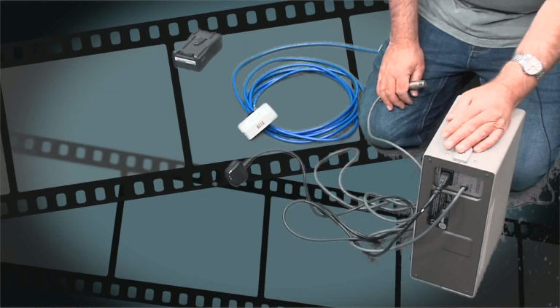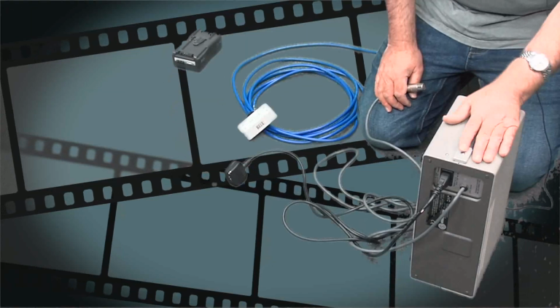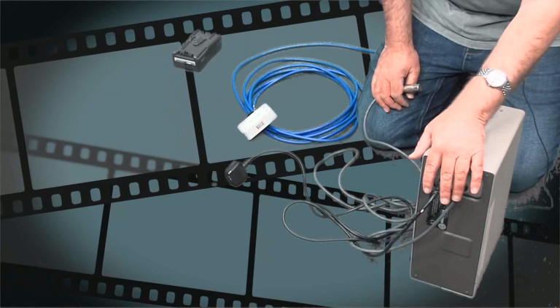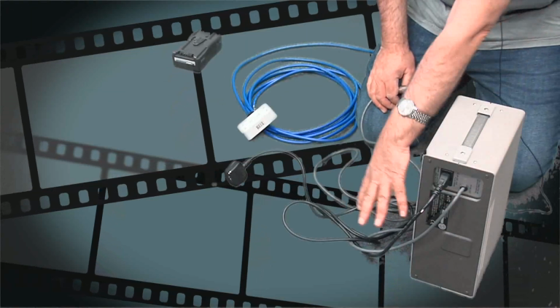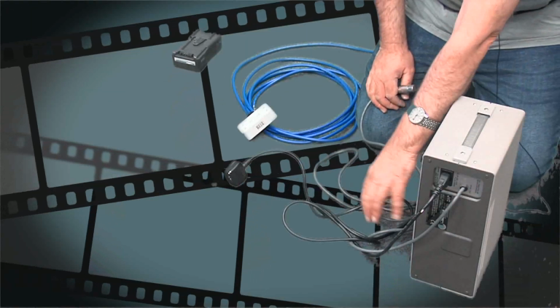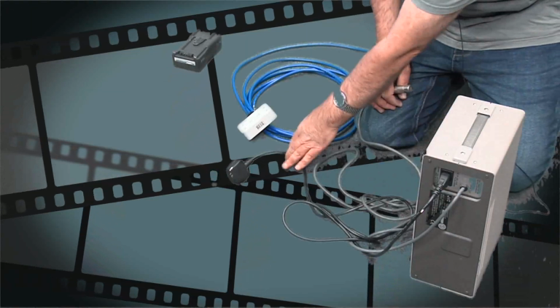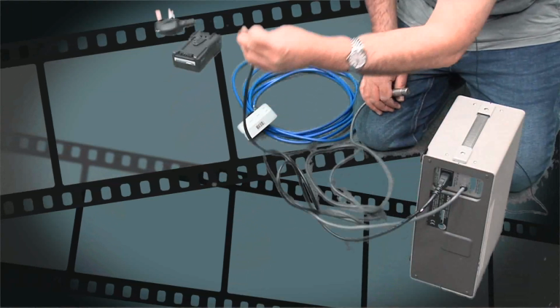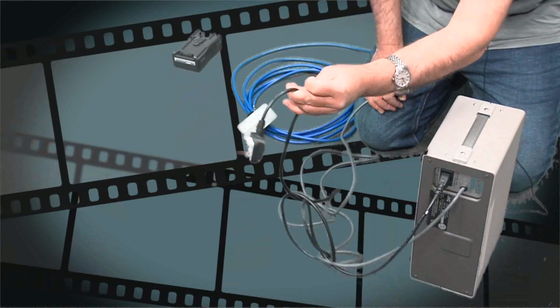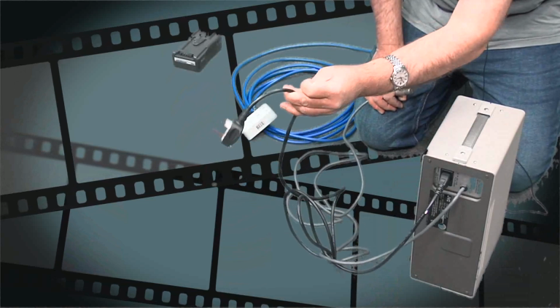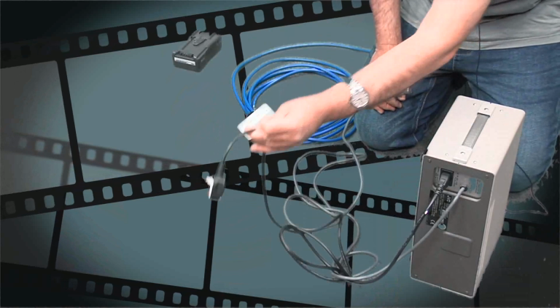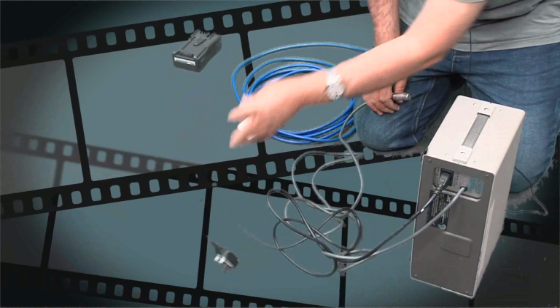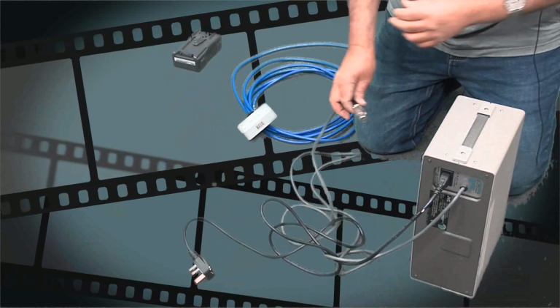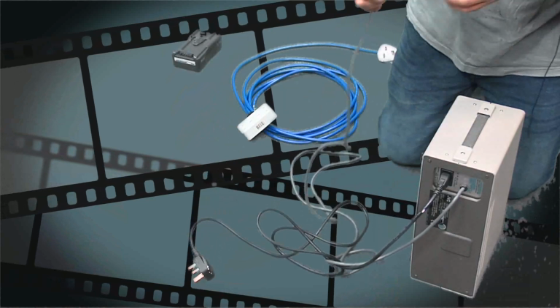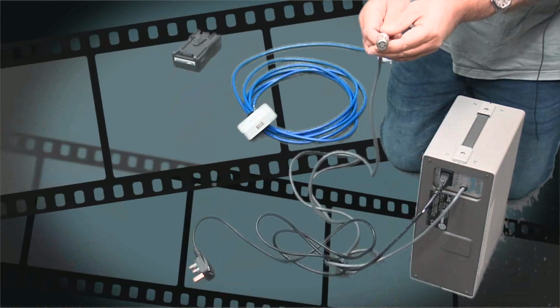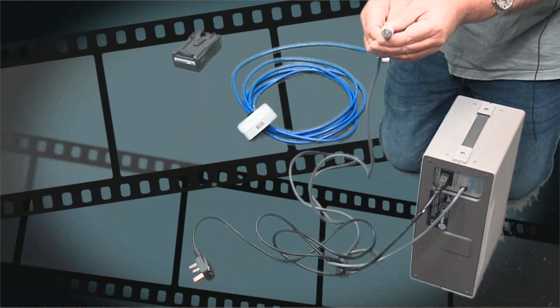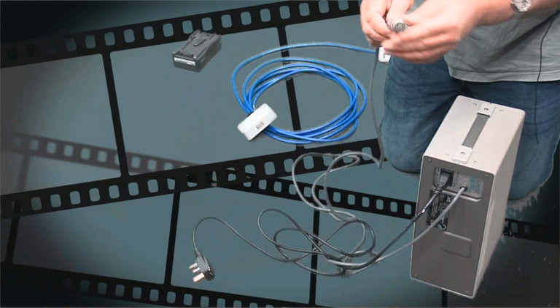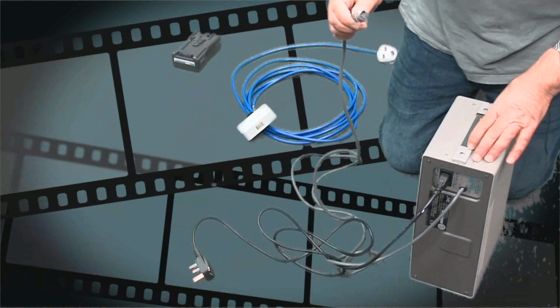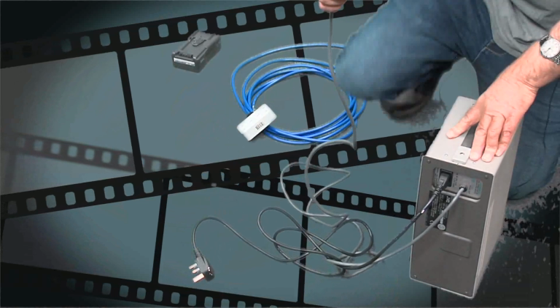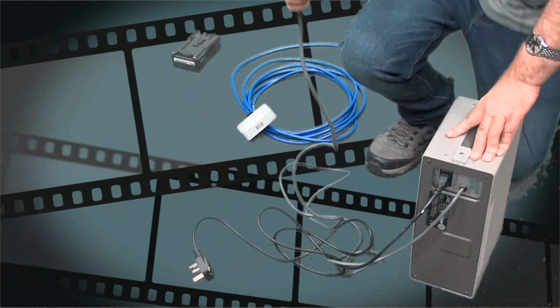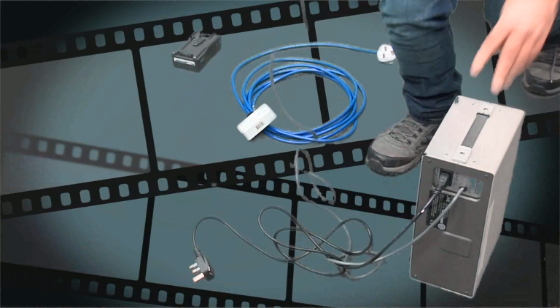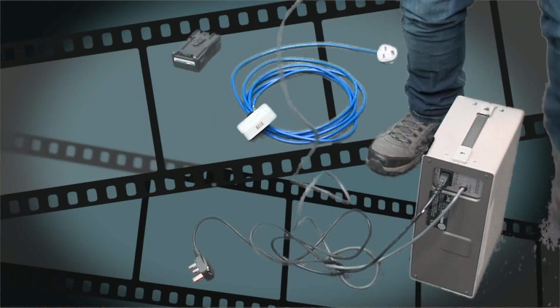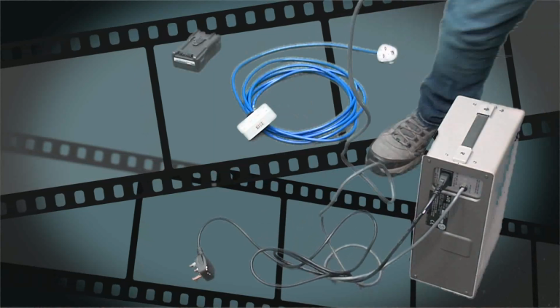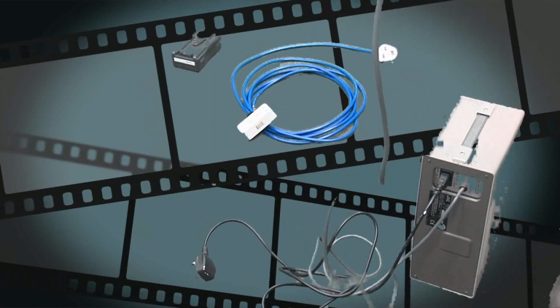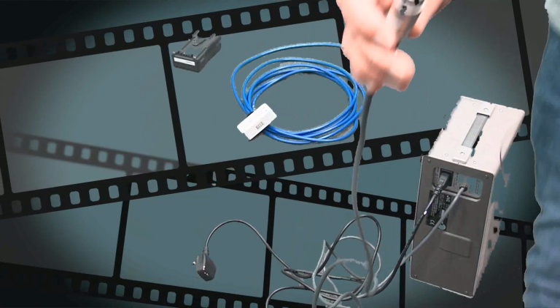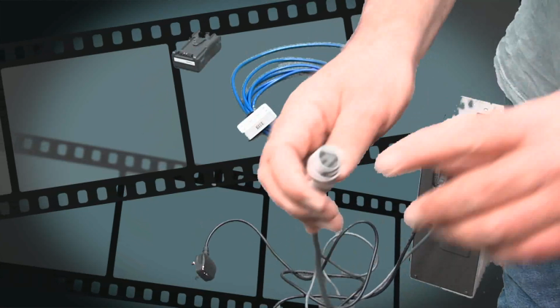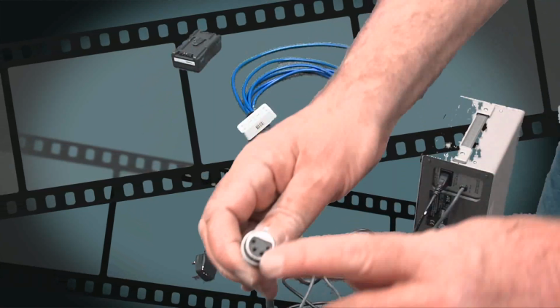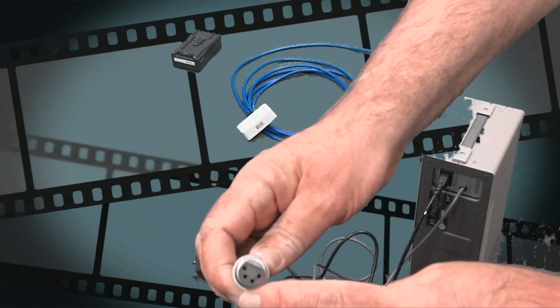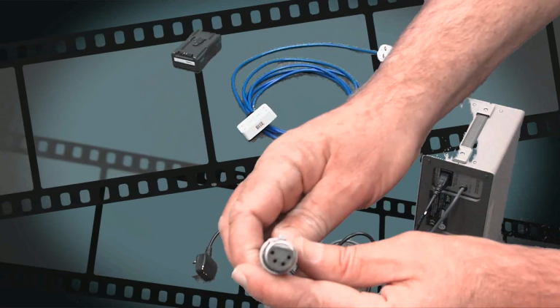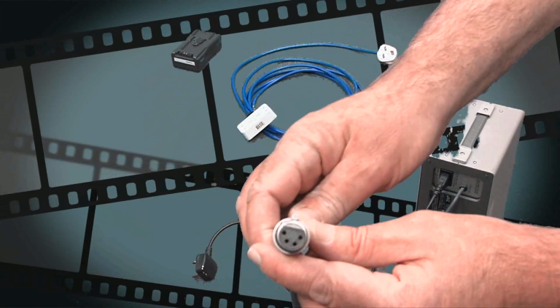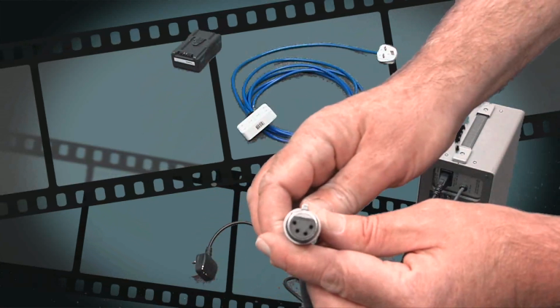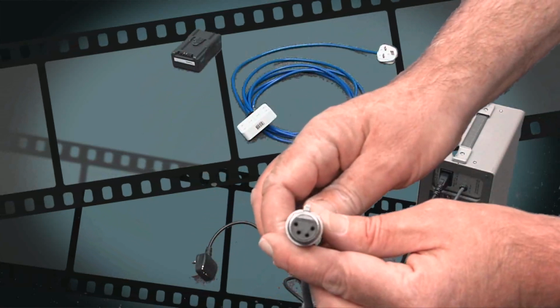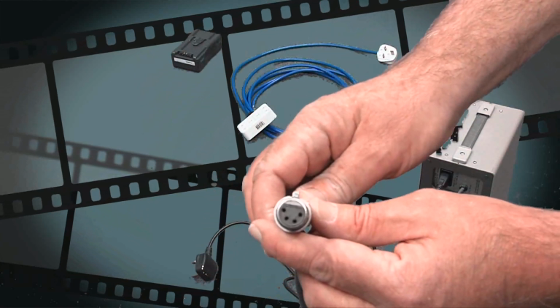There are two leads on the back of this: a standard plug lead which we will plug into the wall, and then a DC input connector. The DC input connector has four little holes on it which will plug into the four prongs on the camera.